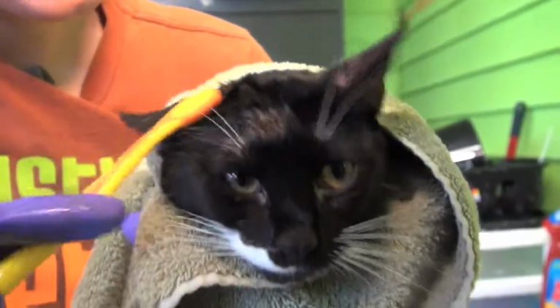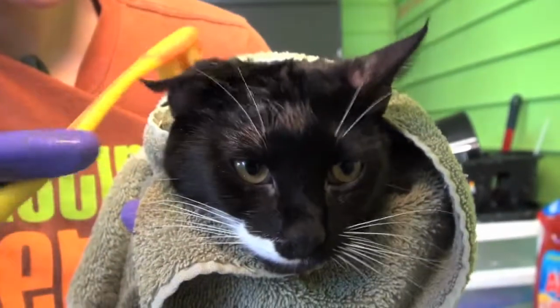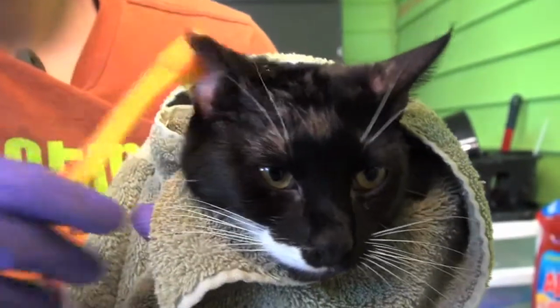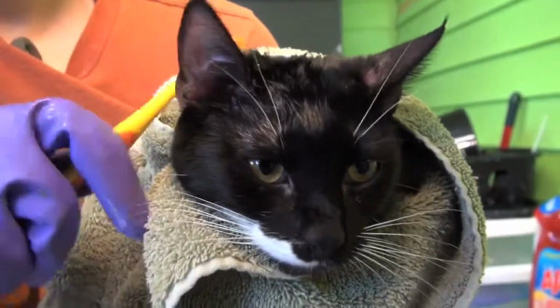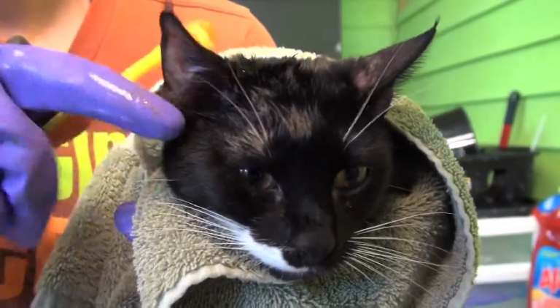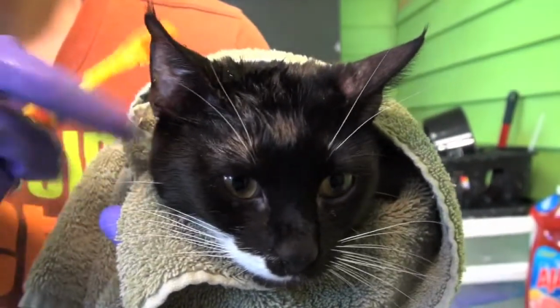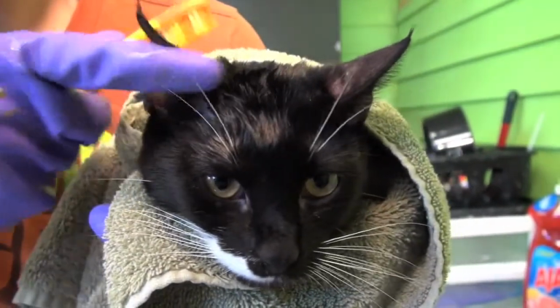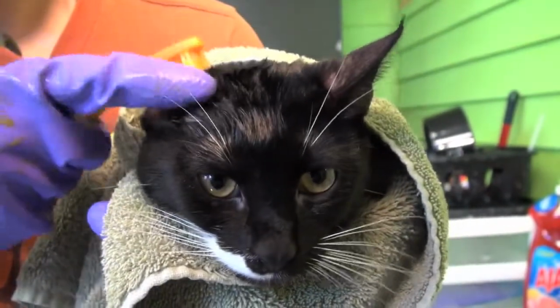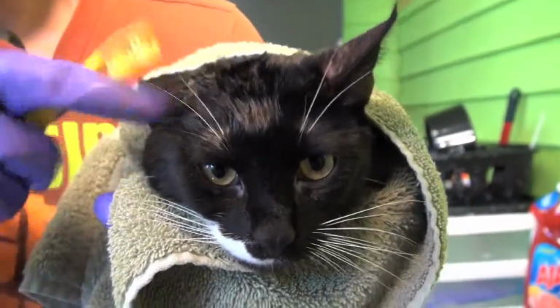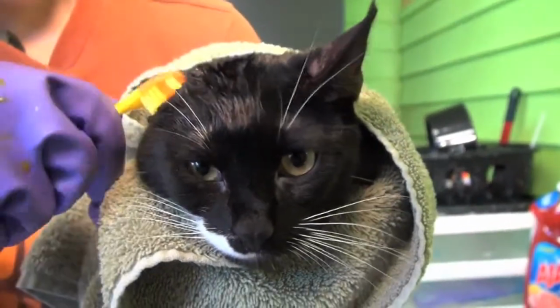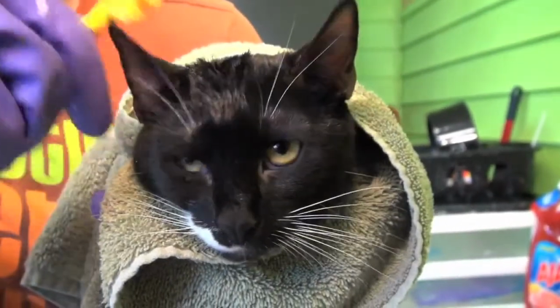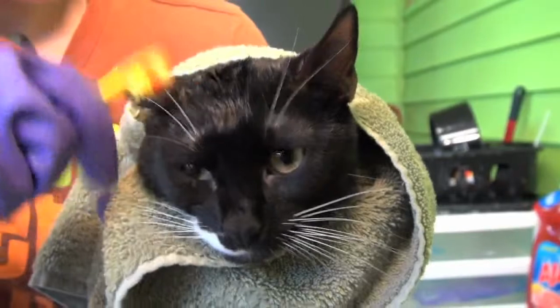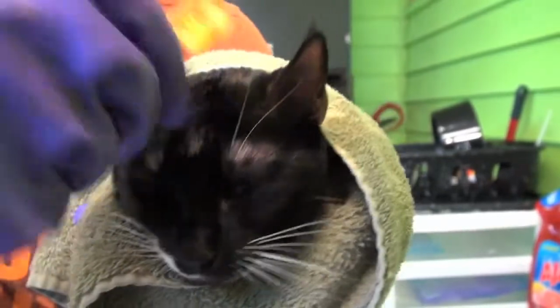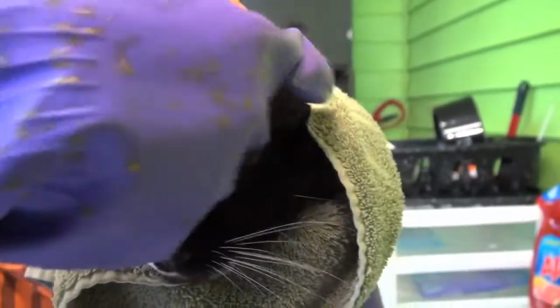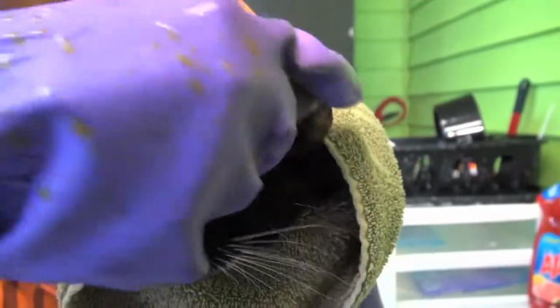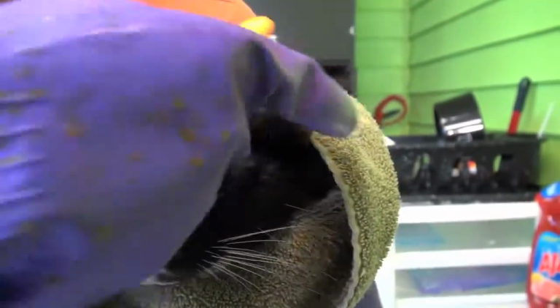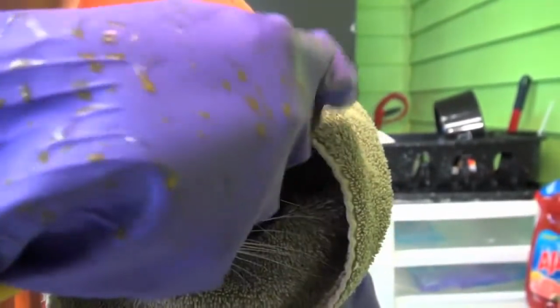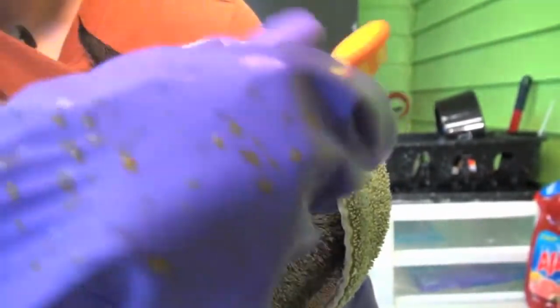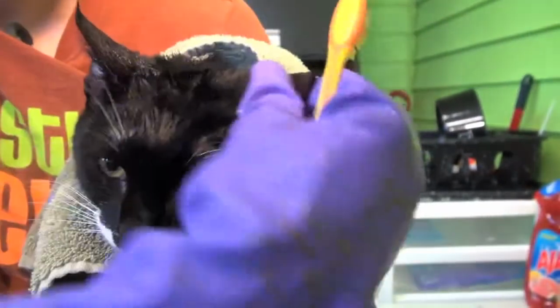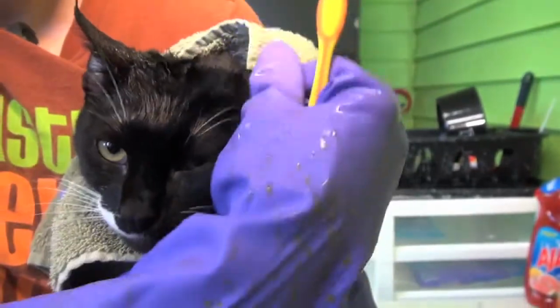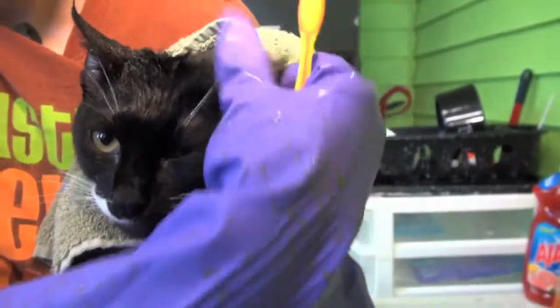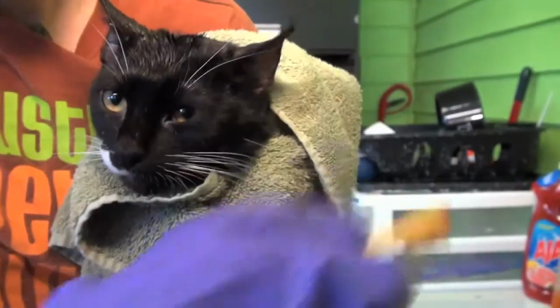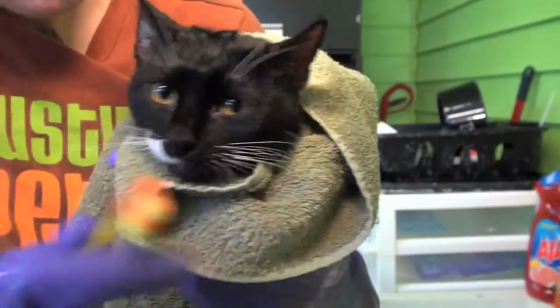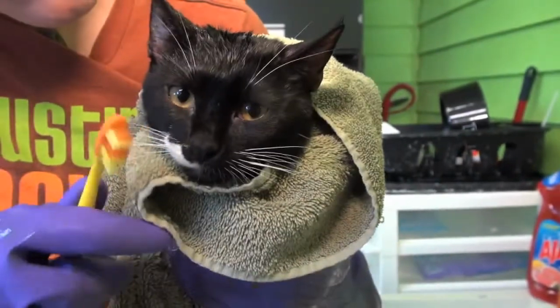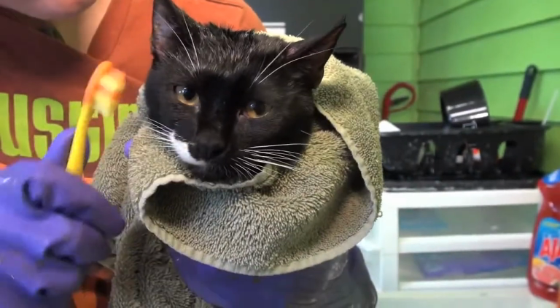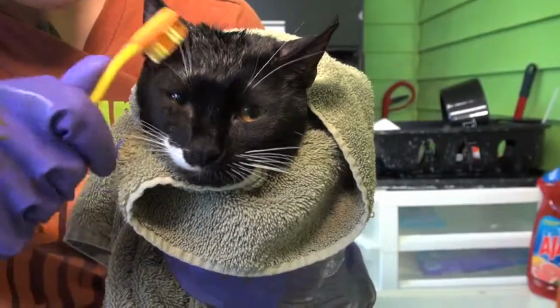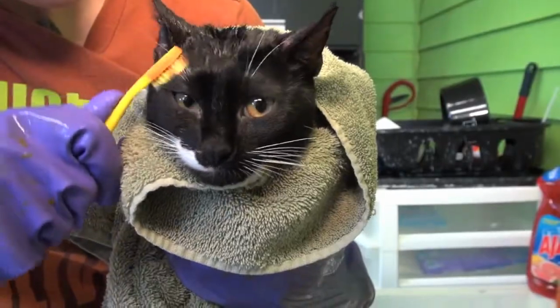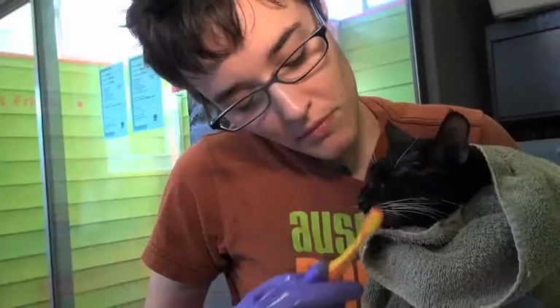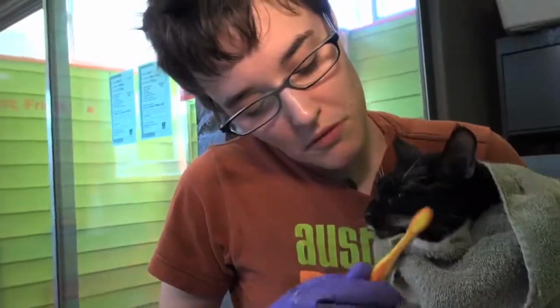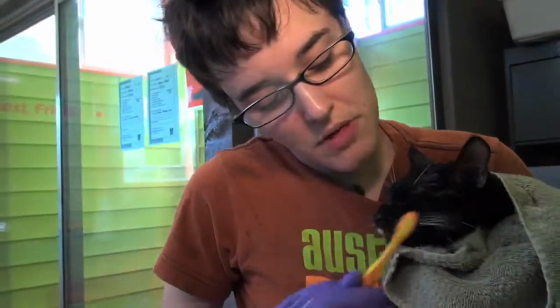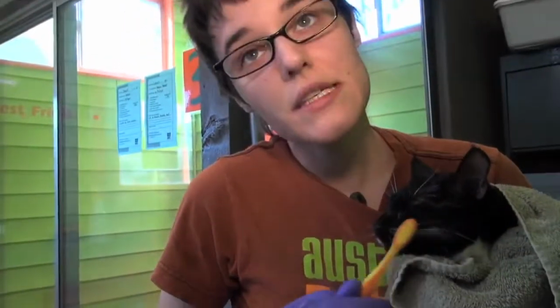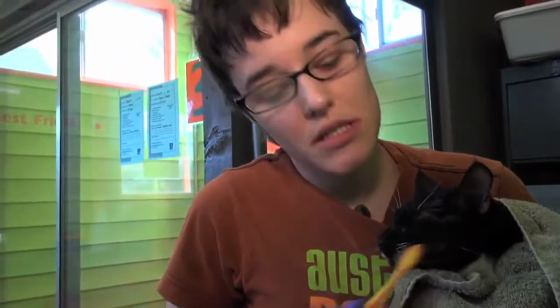Make sure you get the ears as well. If you do happen to get the dip into their eyes, you'll want to run some cool water onto it to flush it out. Also make sure to get around their whiskers.